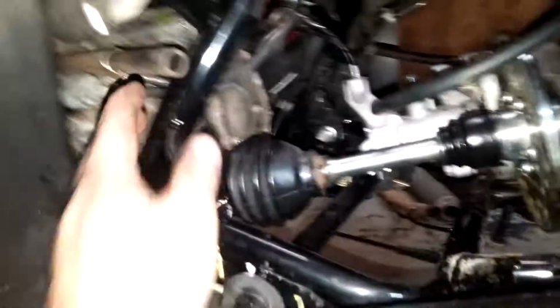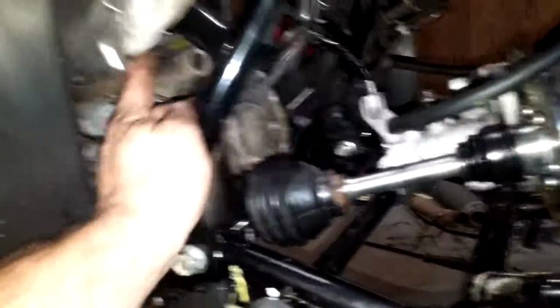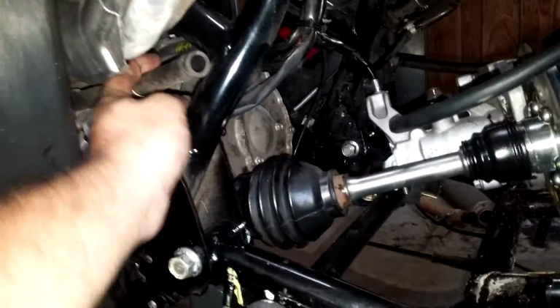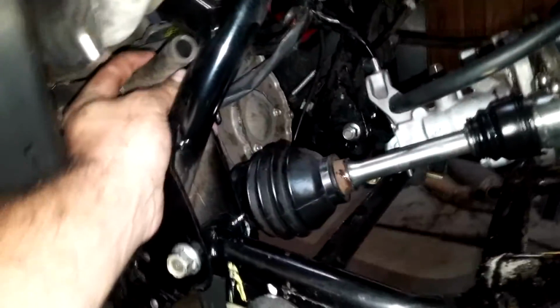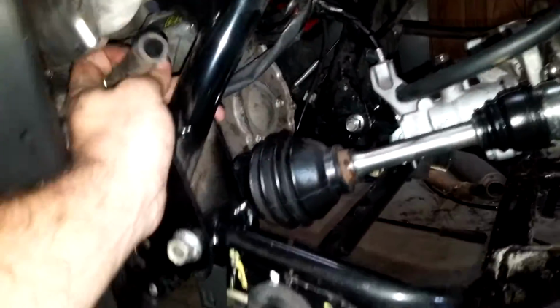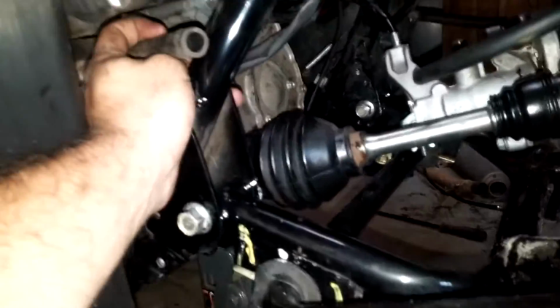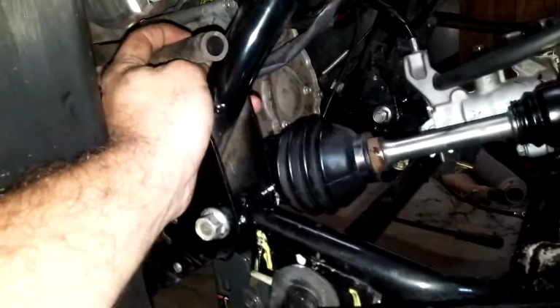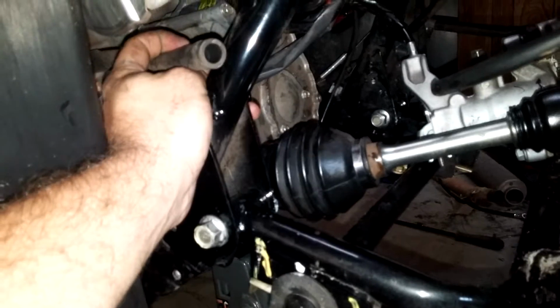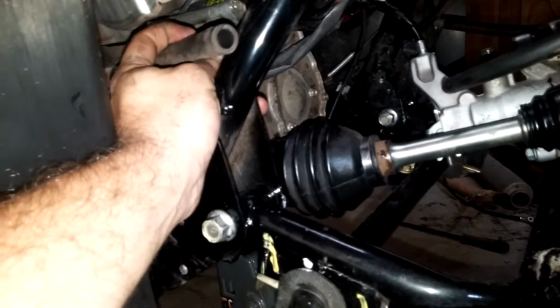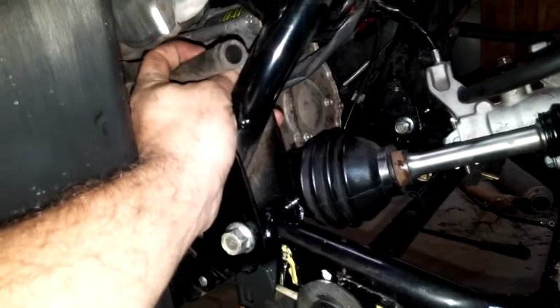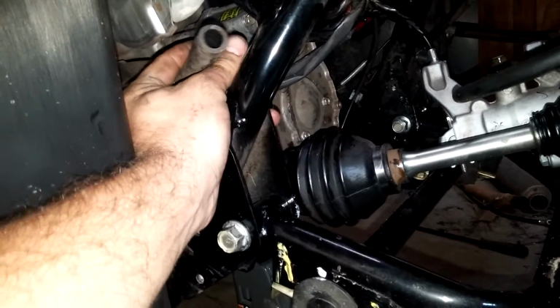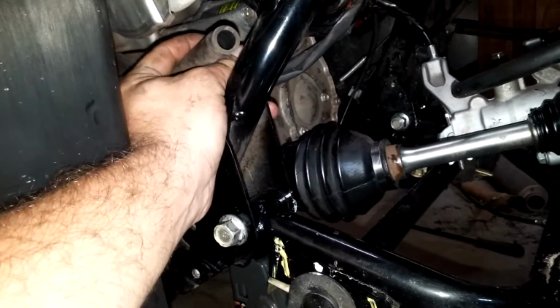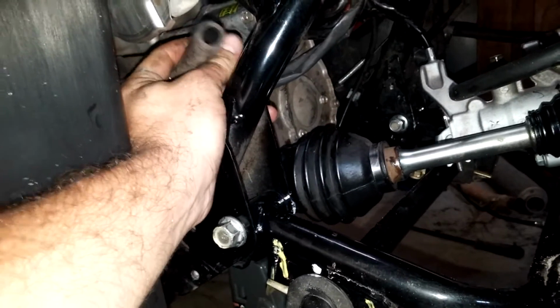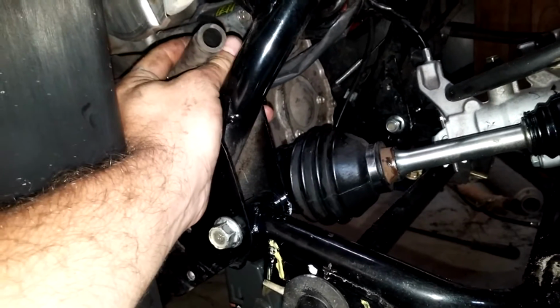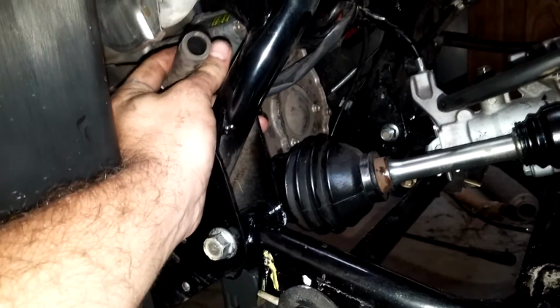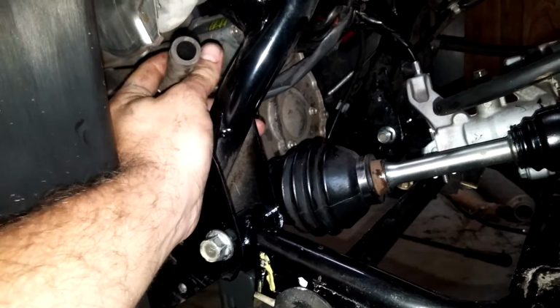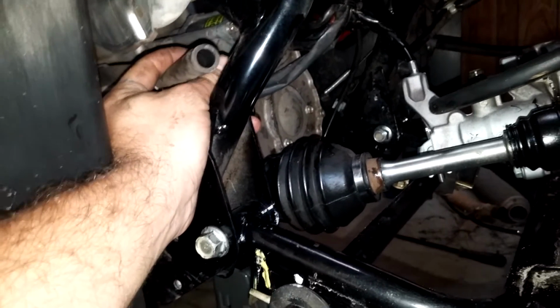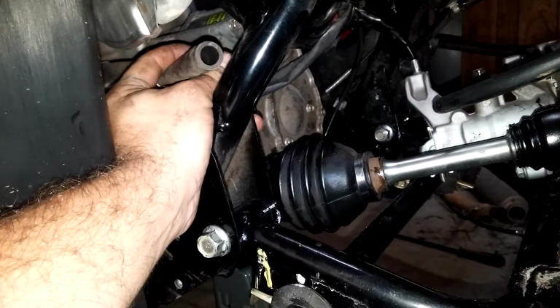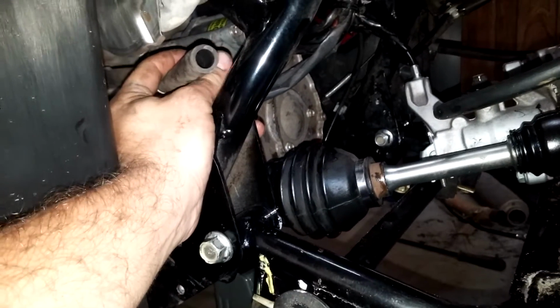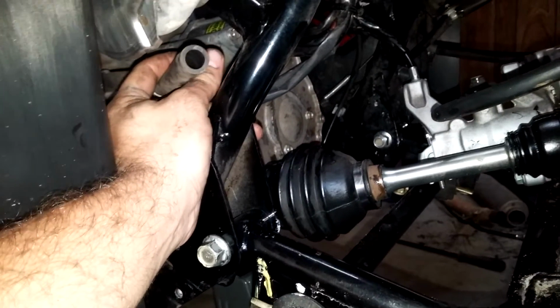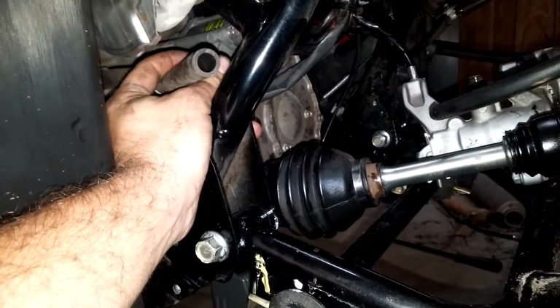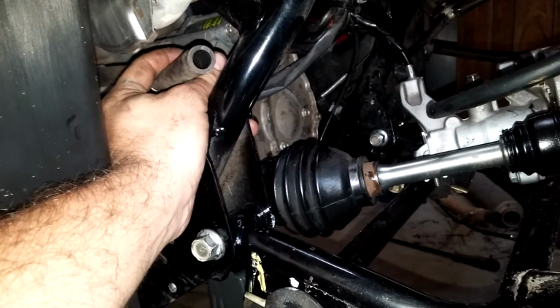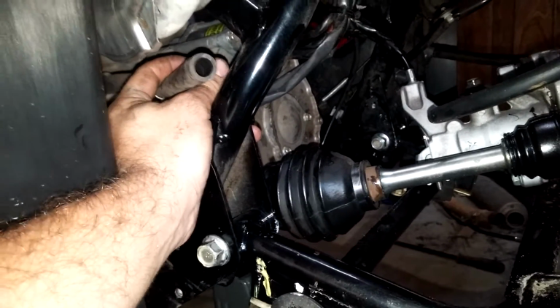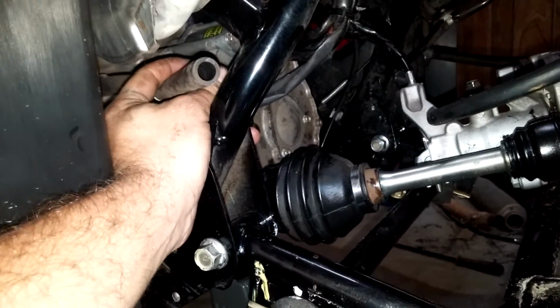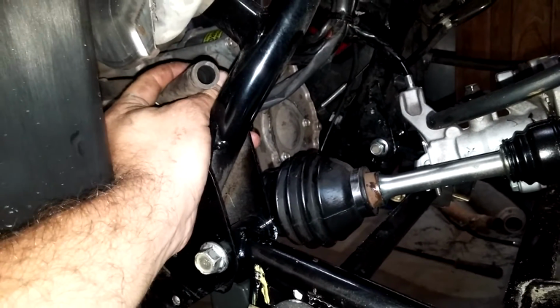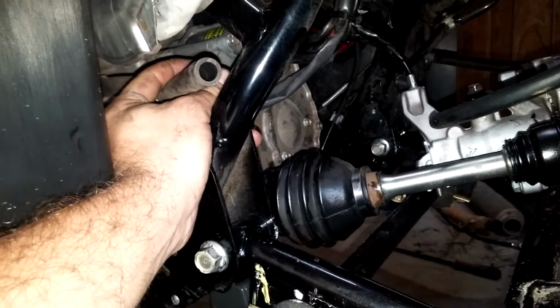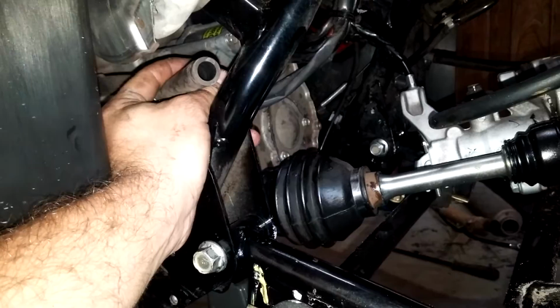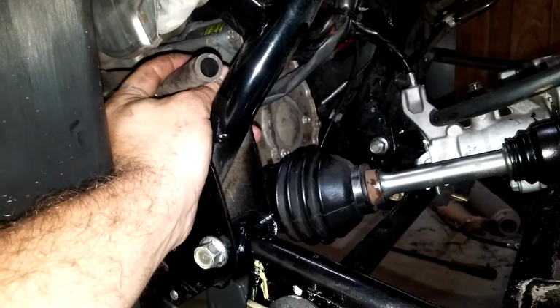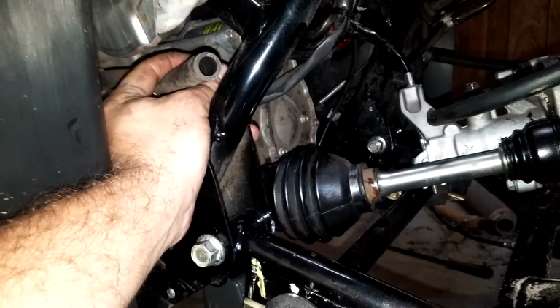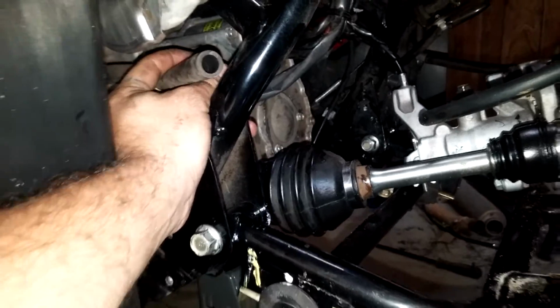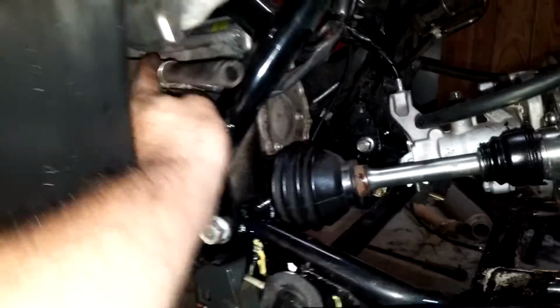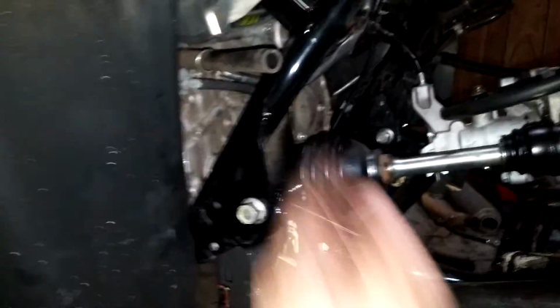Always, always, always — anytime you do any work on the bike that you could have hit this, pulled it off, or looked at it wrong — before you ride the bike, check to make sure this crankcase breather is back on the airbox.